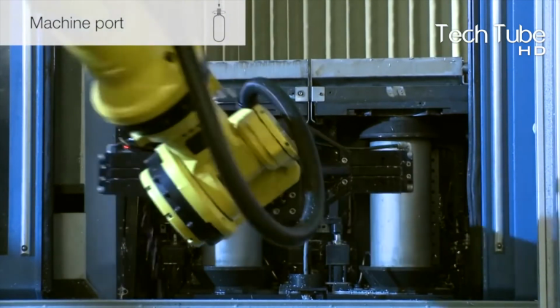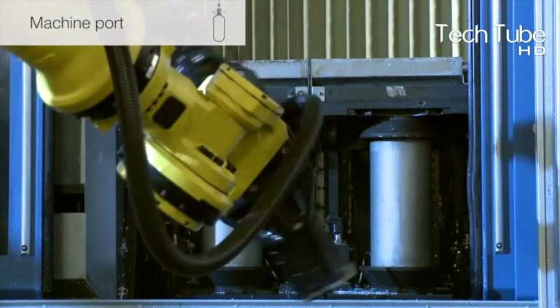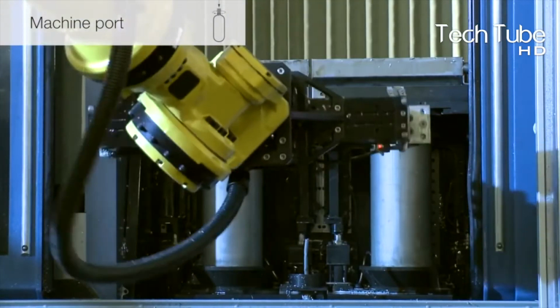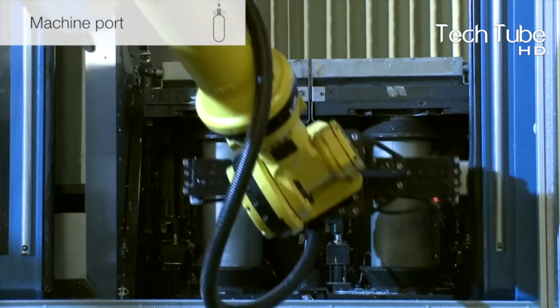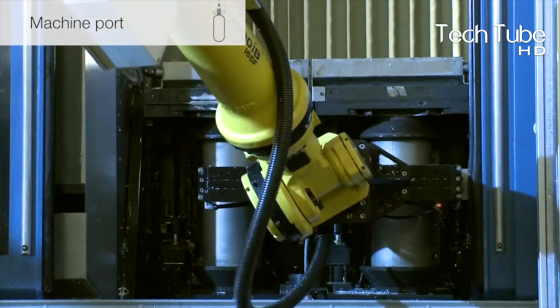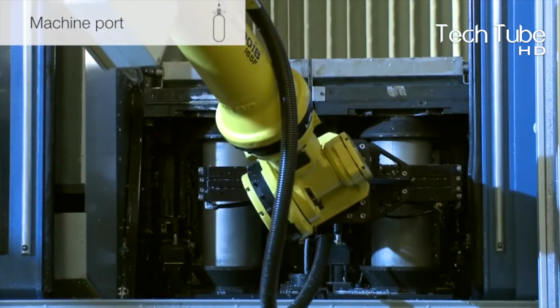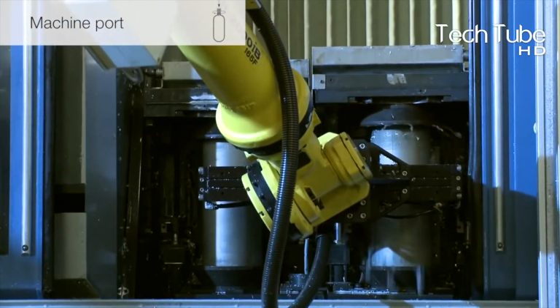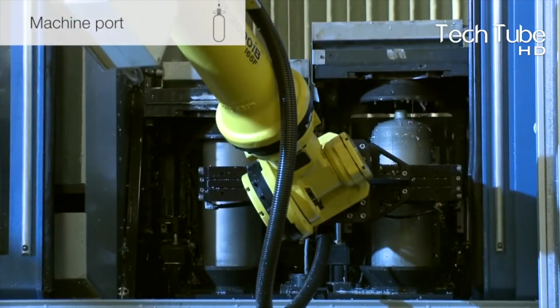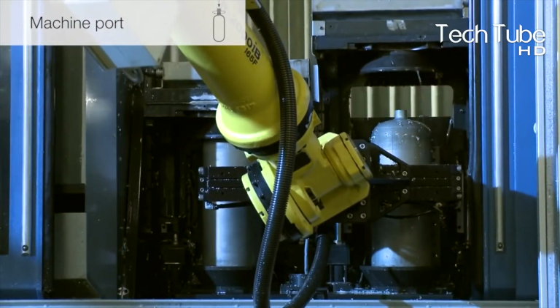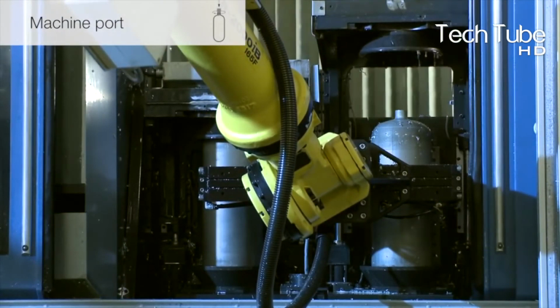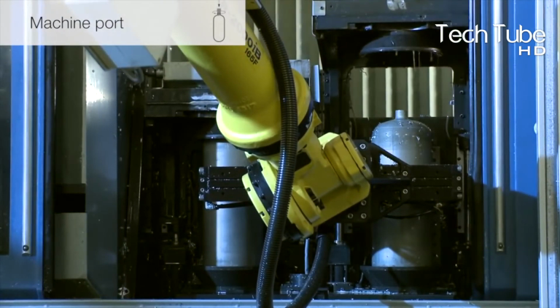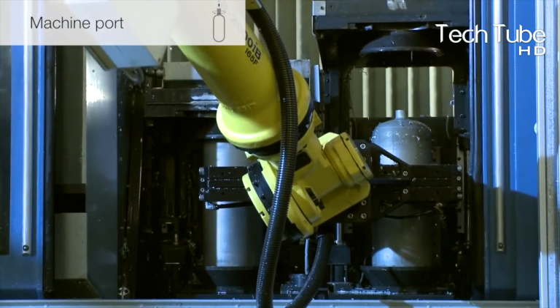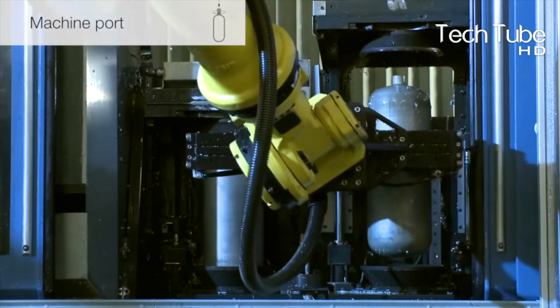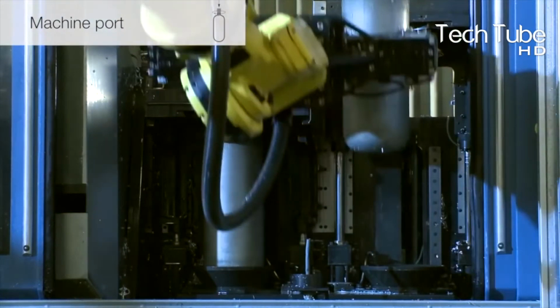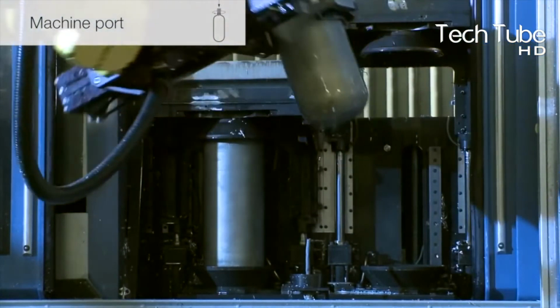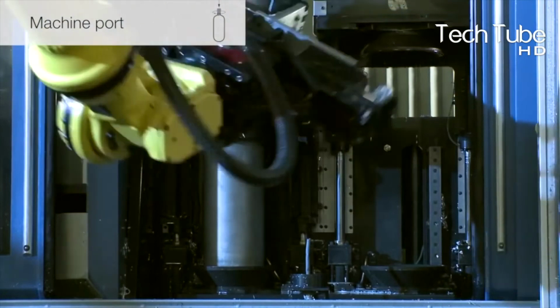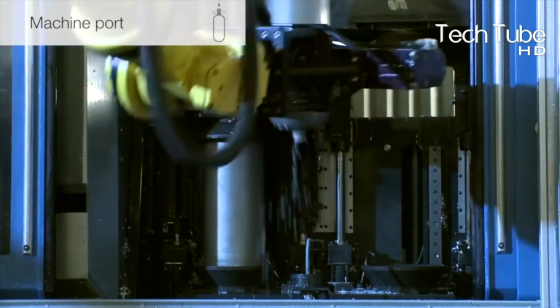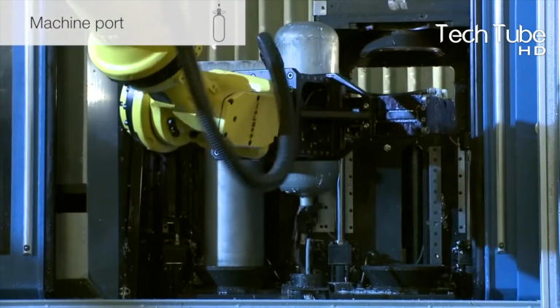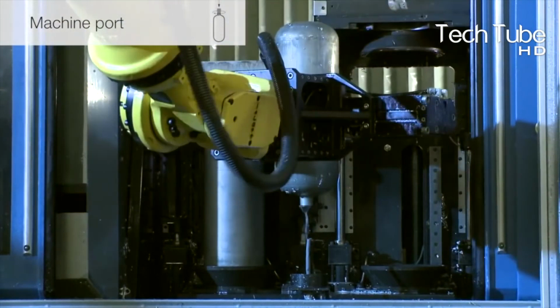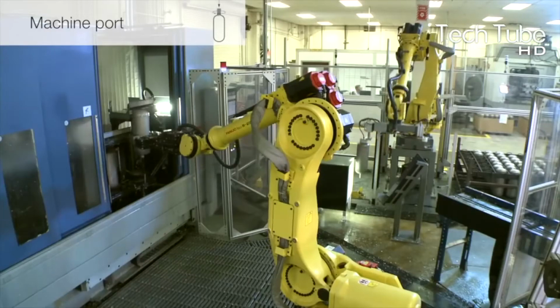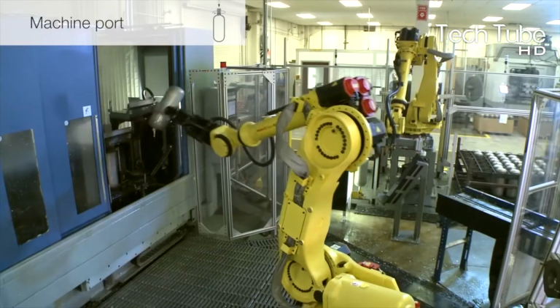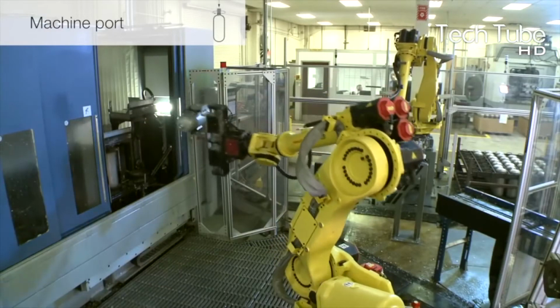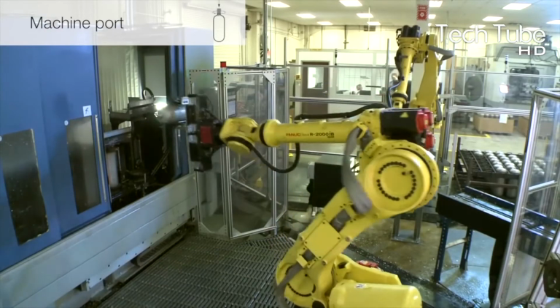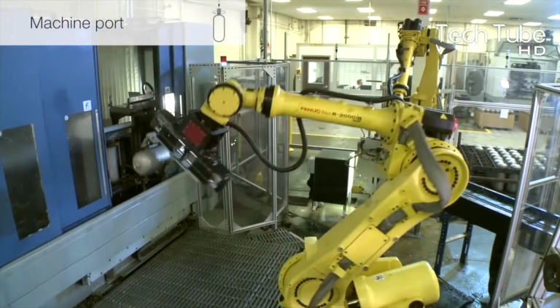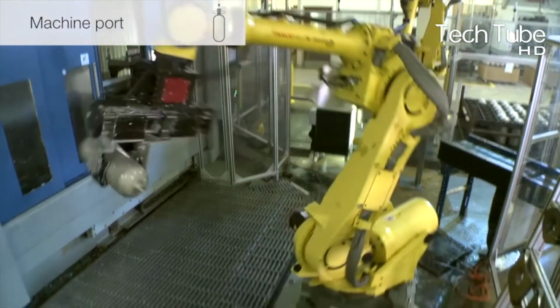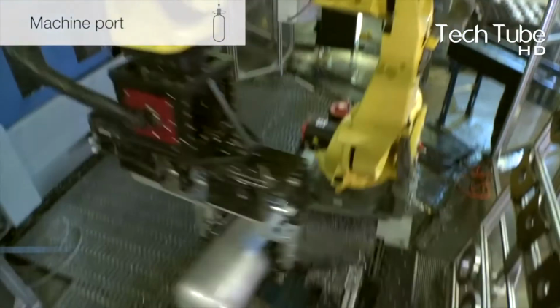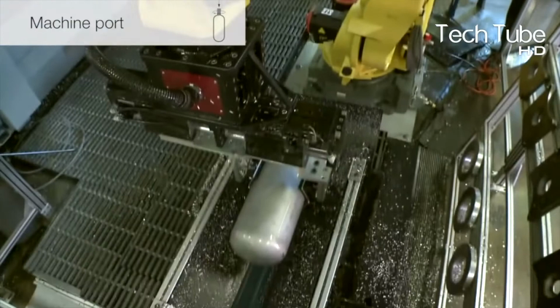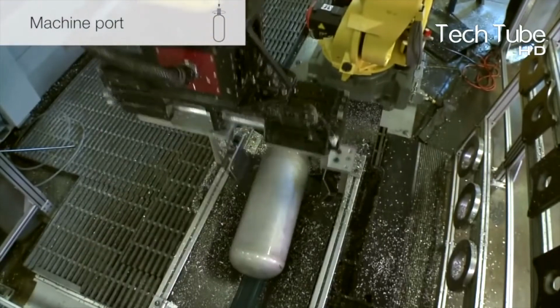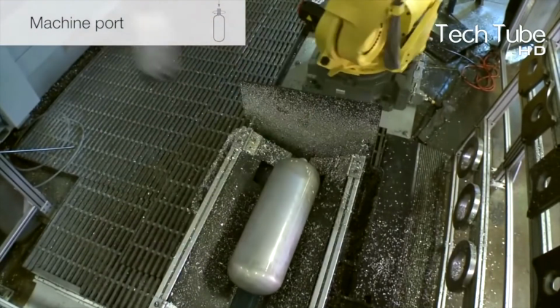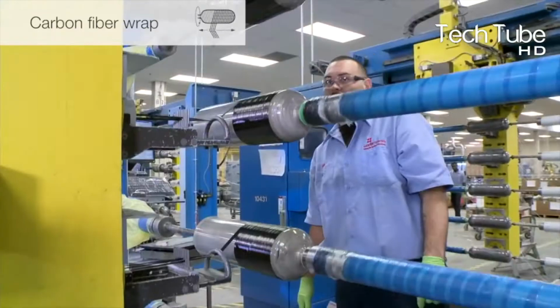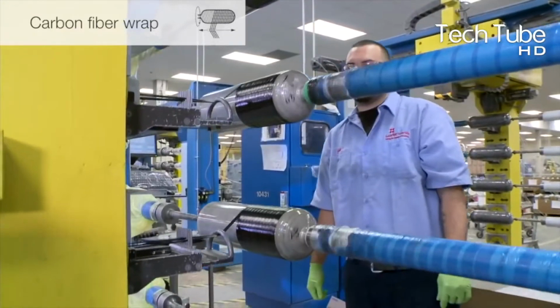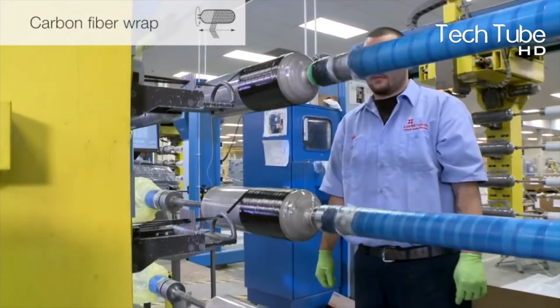Then each of the shells is taken by the robots for machine porting, and then the robo-machines place them on the escalator. The escalator, one by one, takes them to the painting portion, which doesn't paint them but wraps them with carbon fiber.